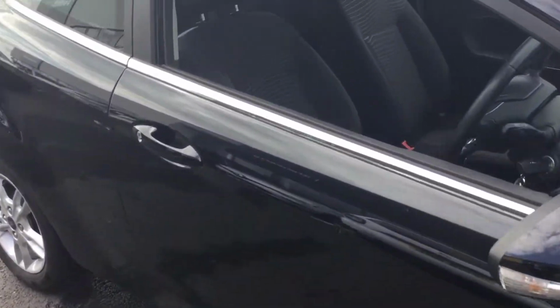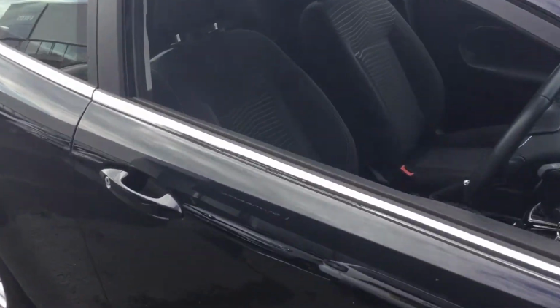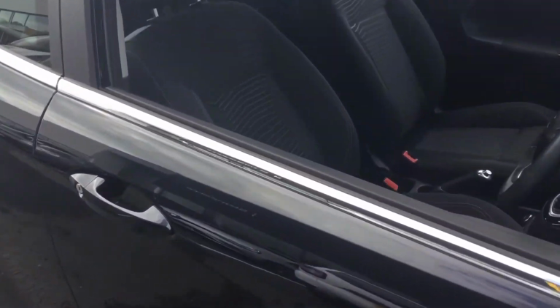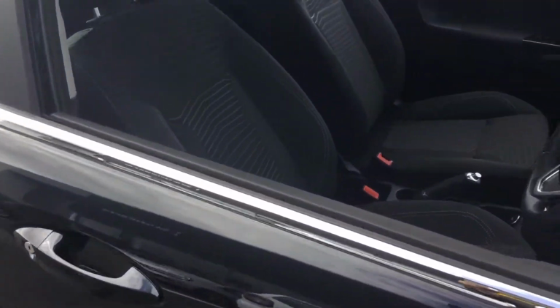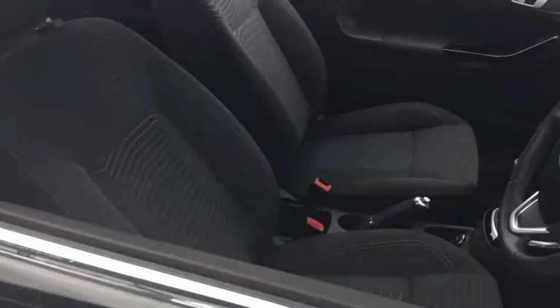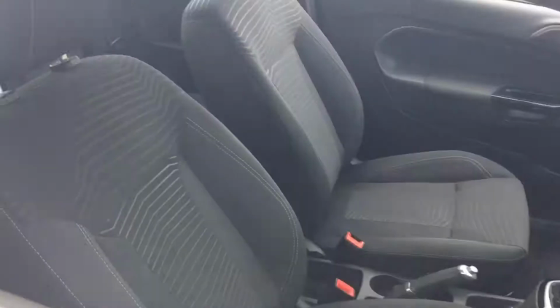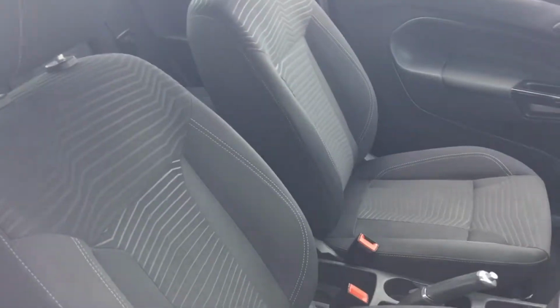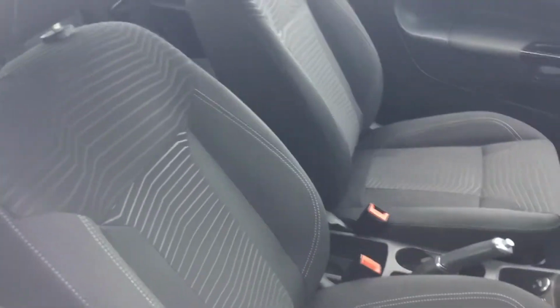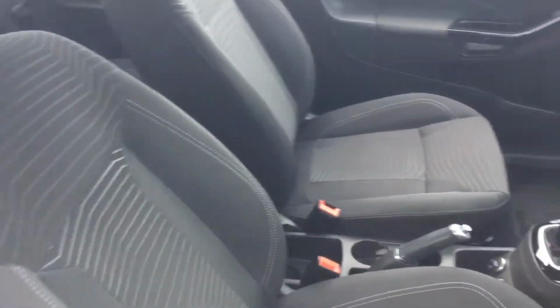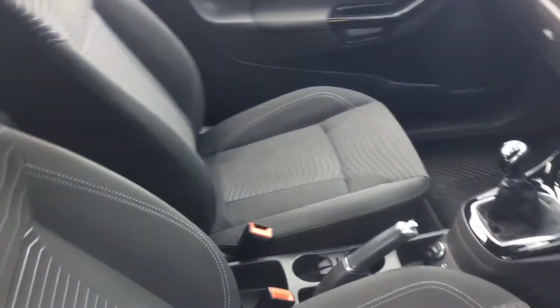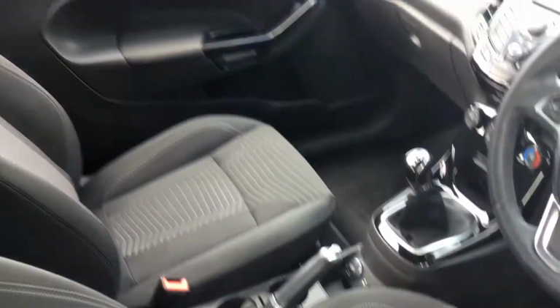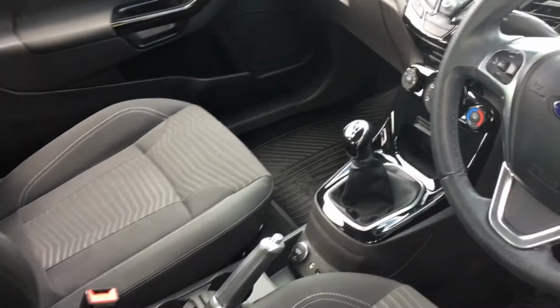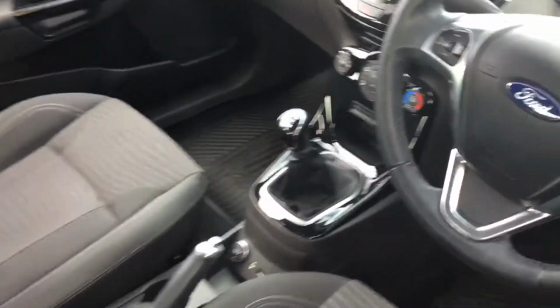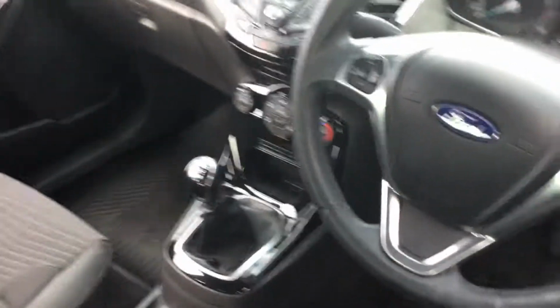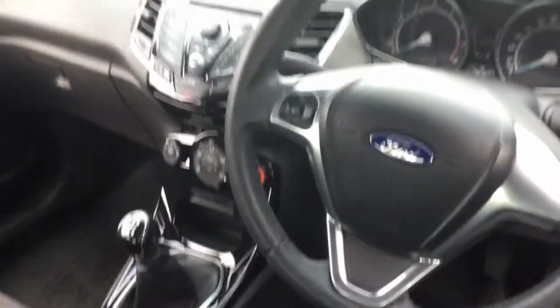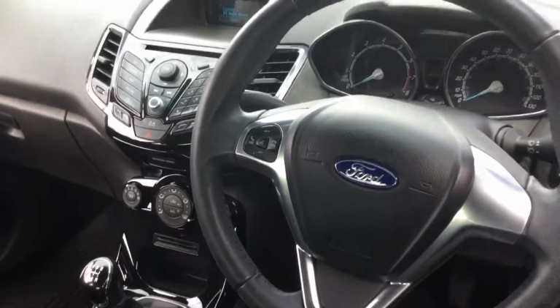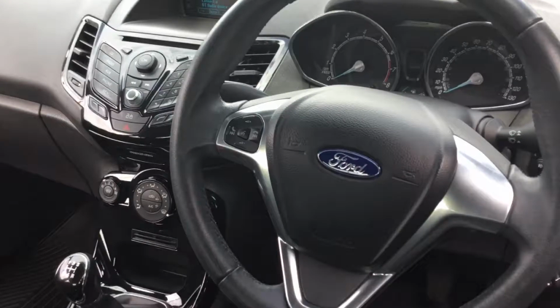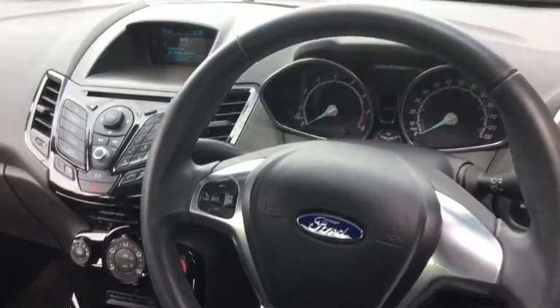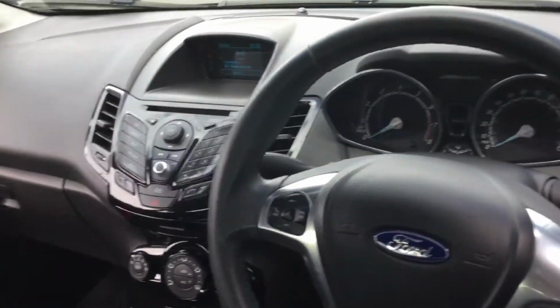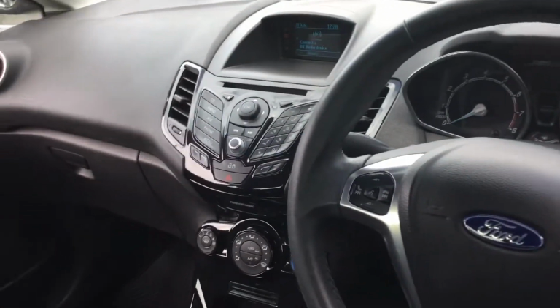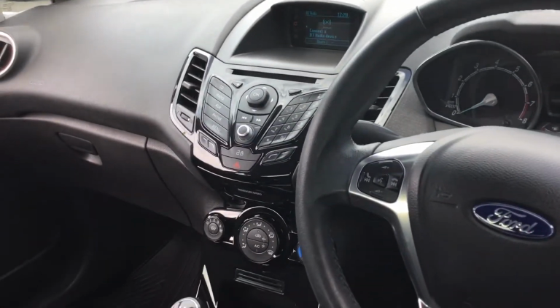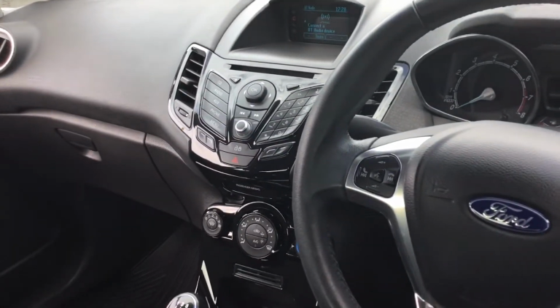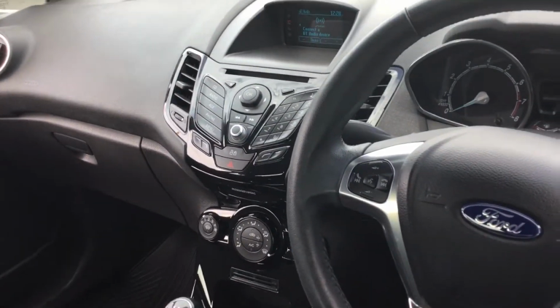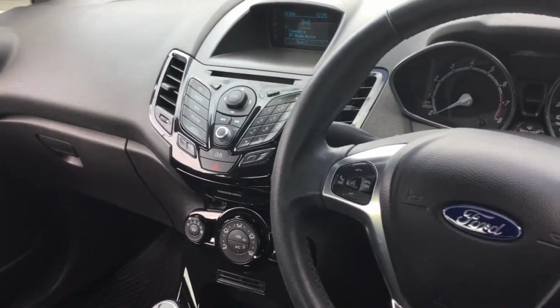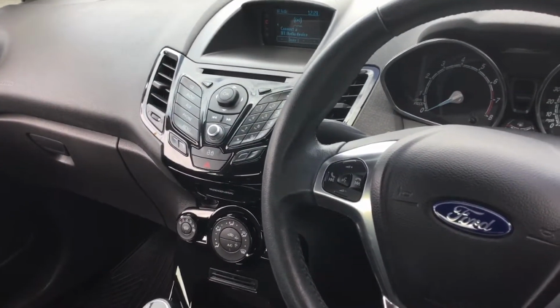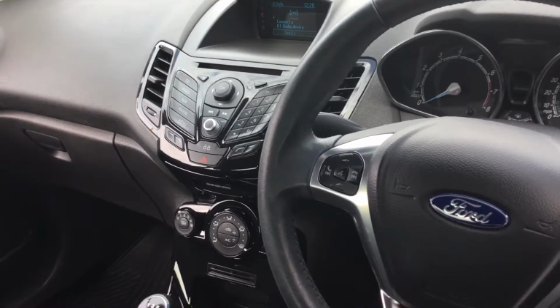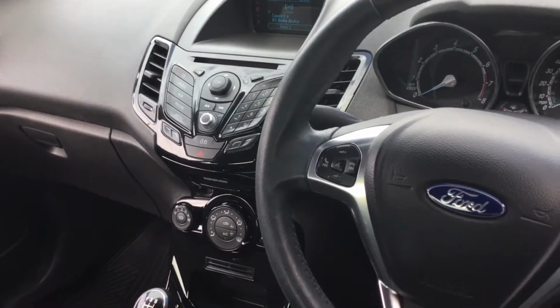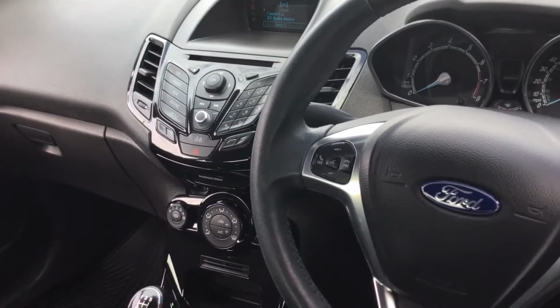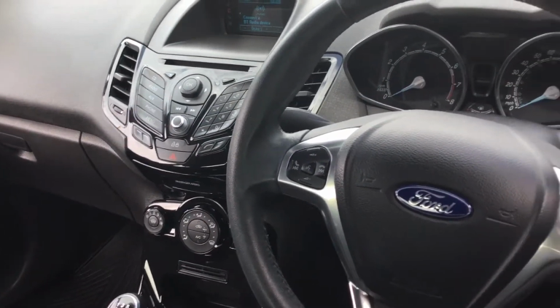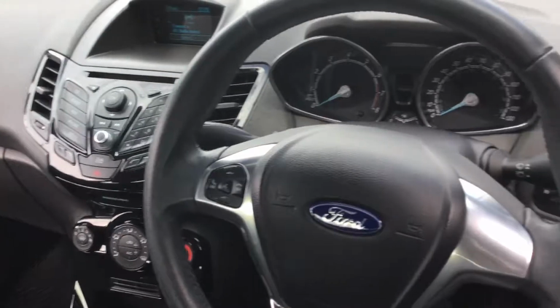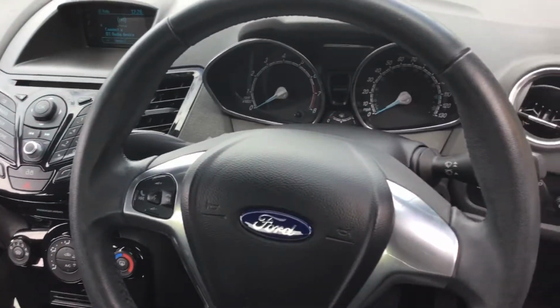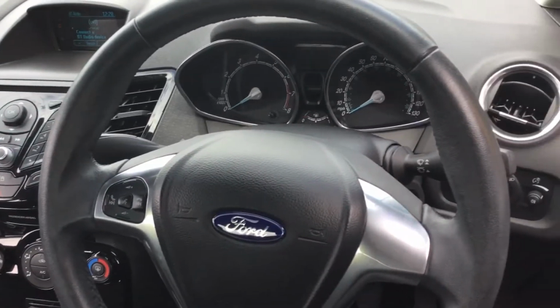This is a 3 door hatch with really nice fabric — been well looked after guys. Just to show you a few of the features: this car comes with electric windows, central lock, aircon, and Bluetooth.